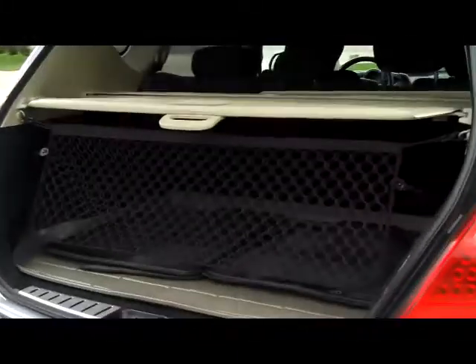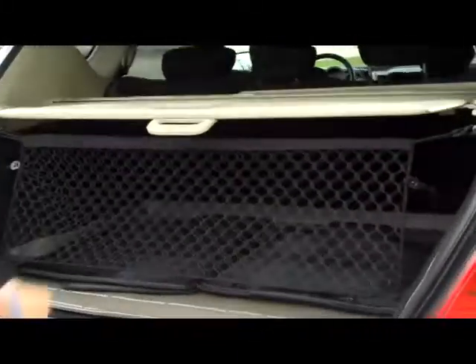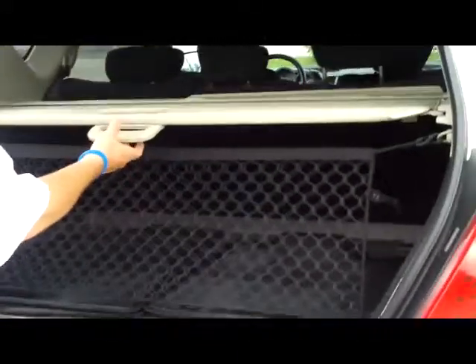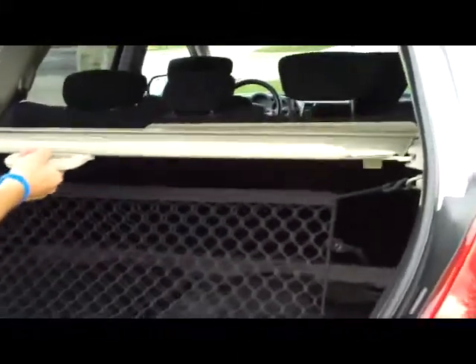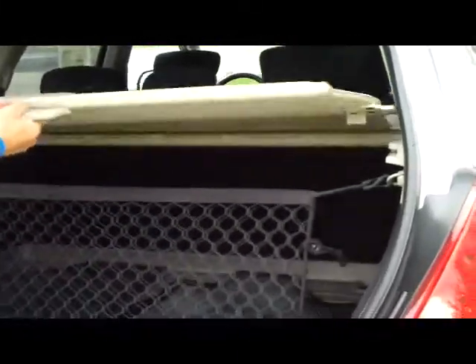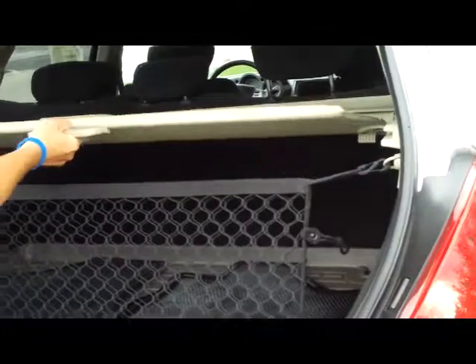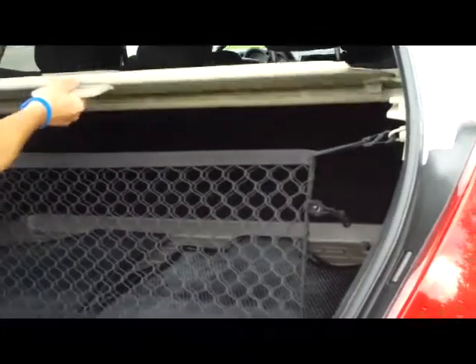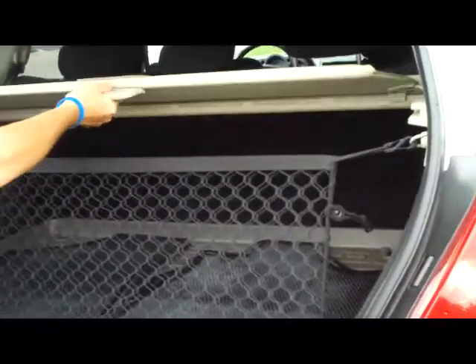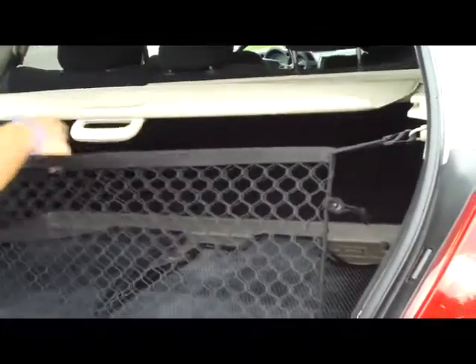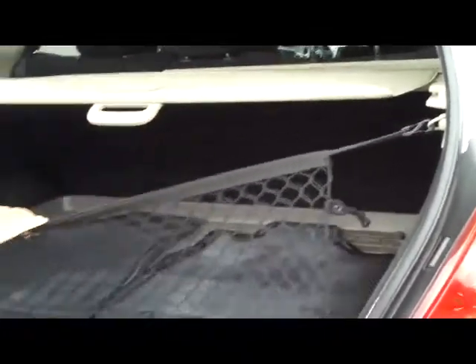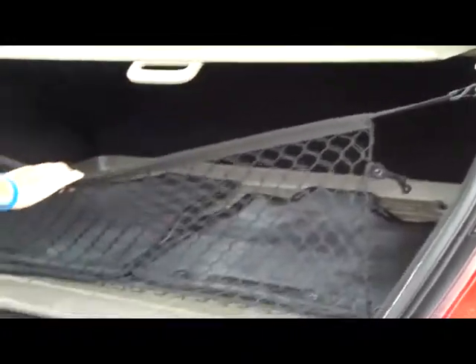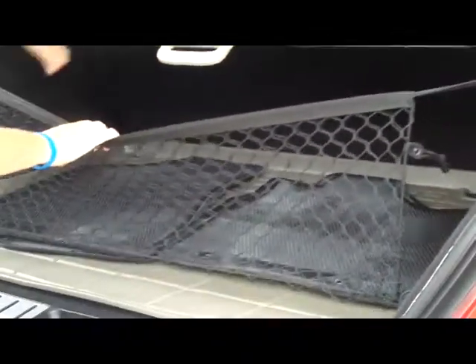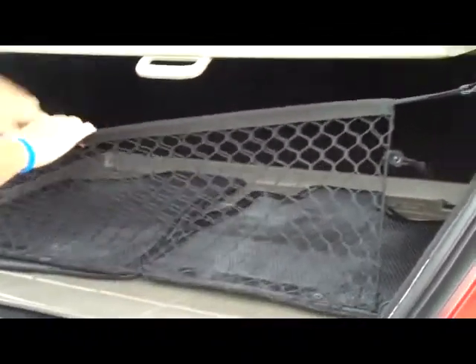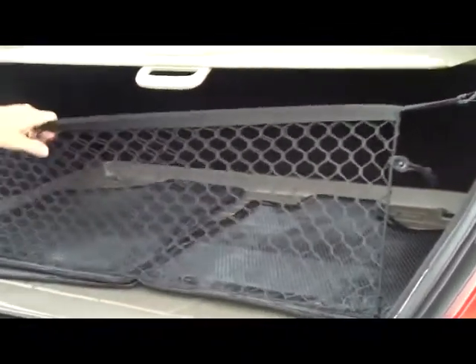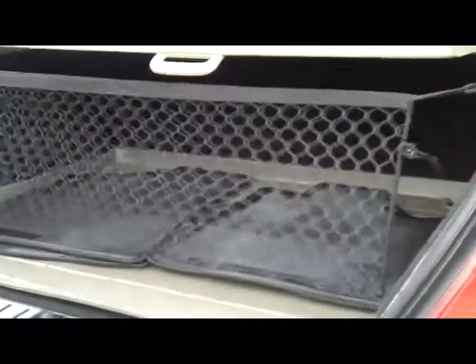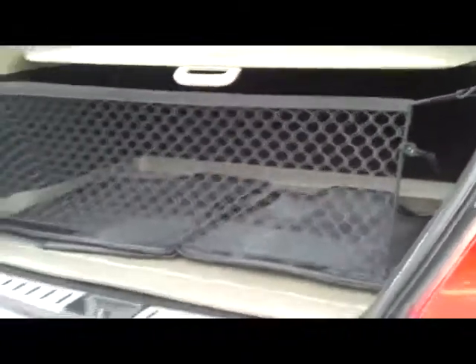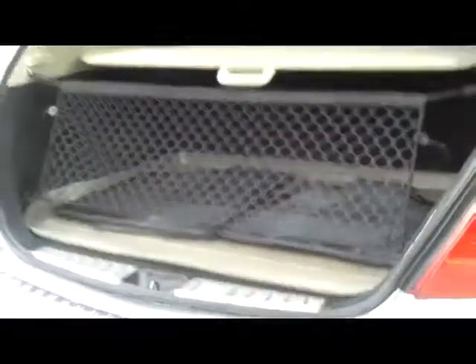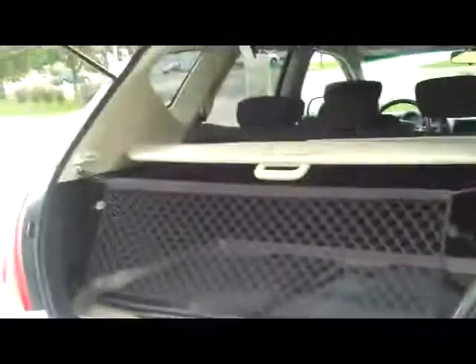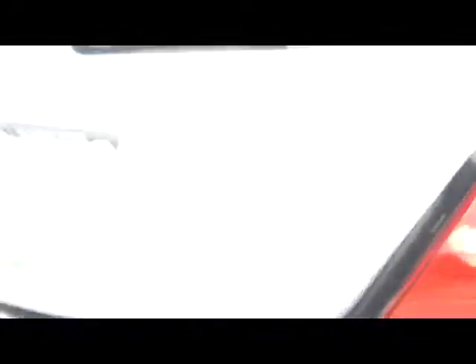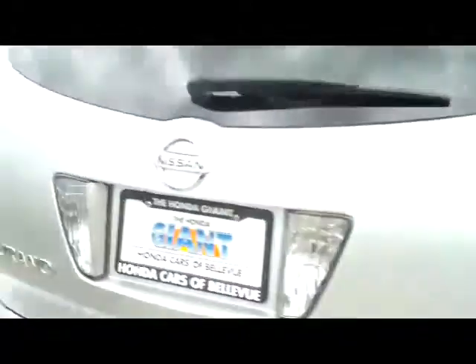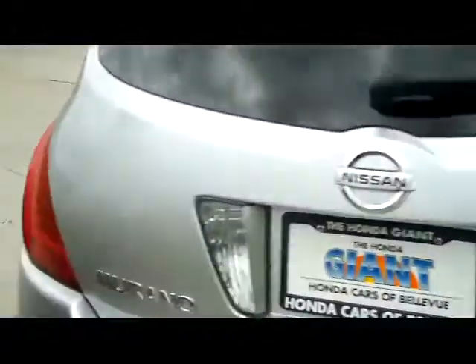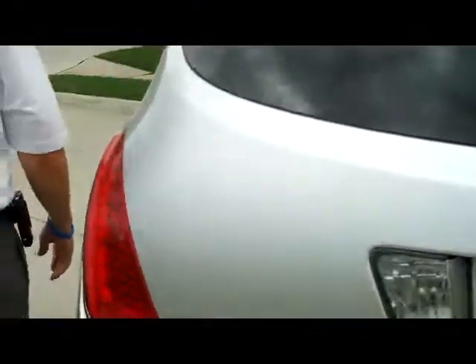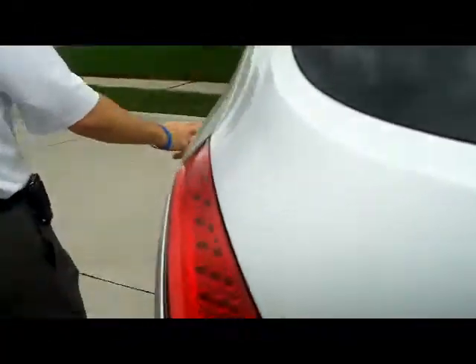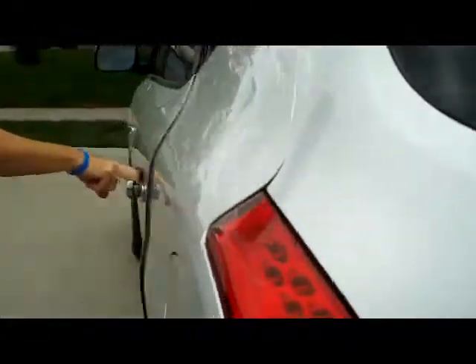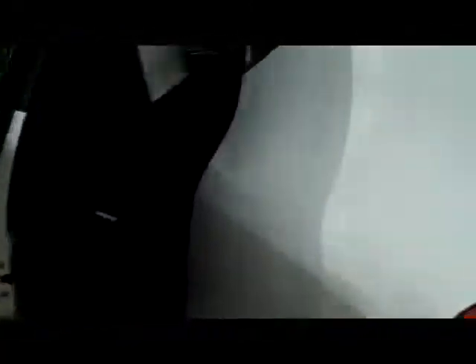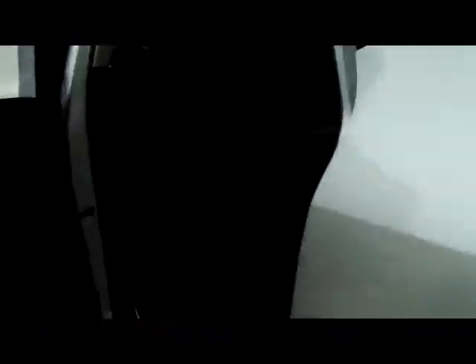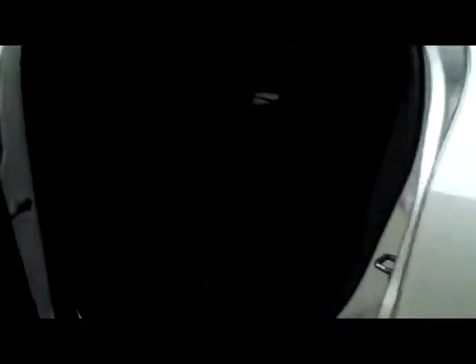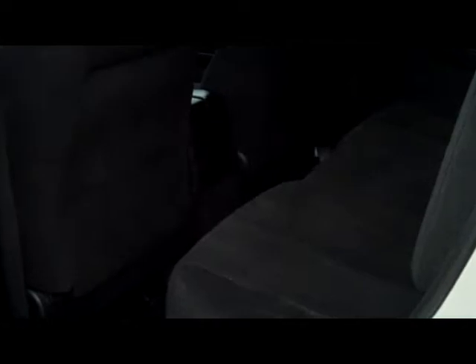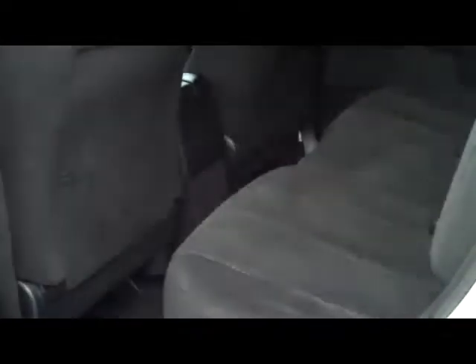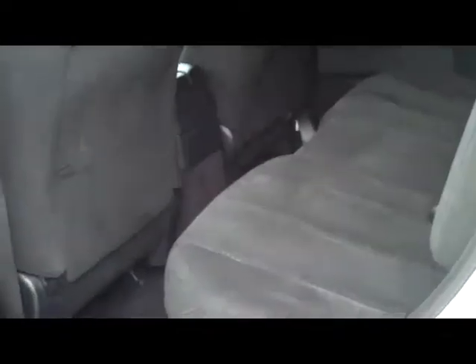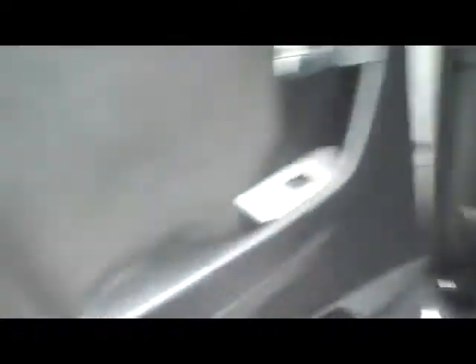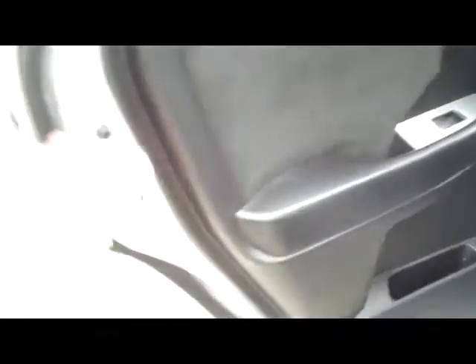You have the cargo cover that collapses out of the way. Lots of storage, fold-down seats, cargo net, seating for up to five, lots of leg room in the back, and child security door locks.